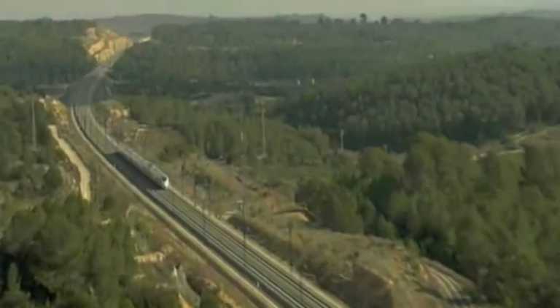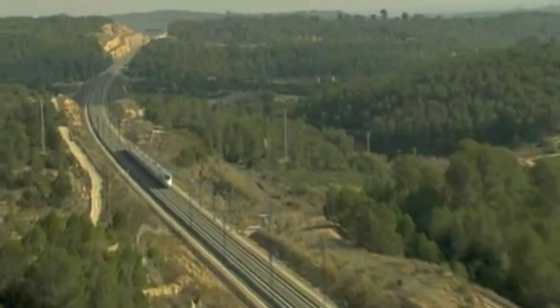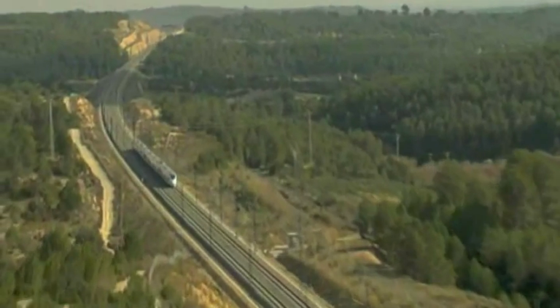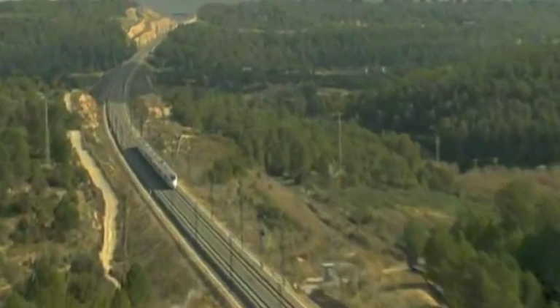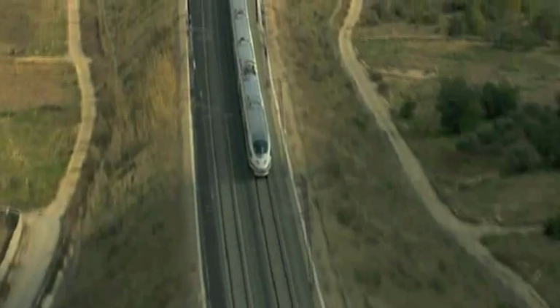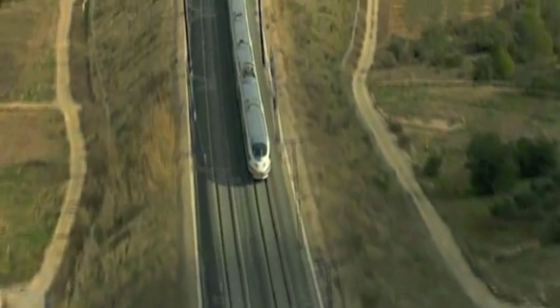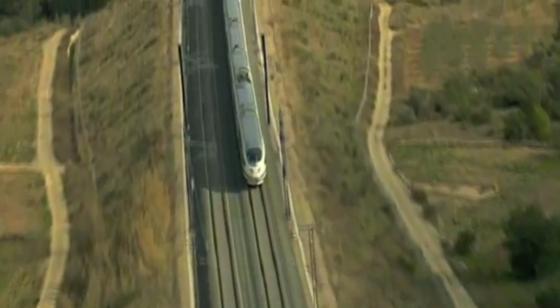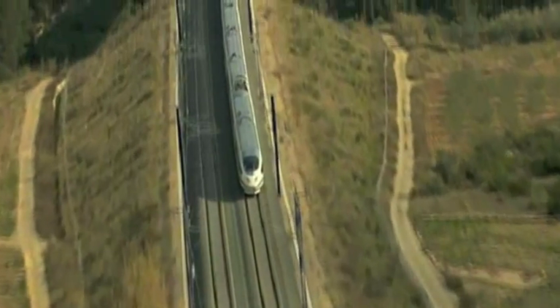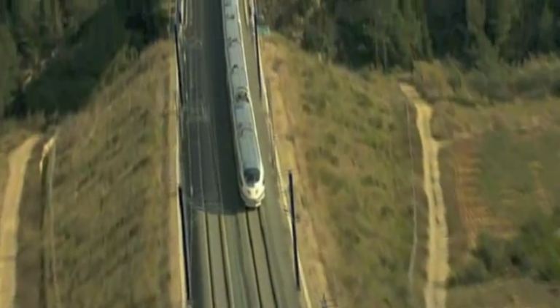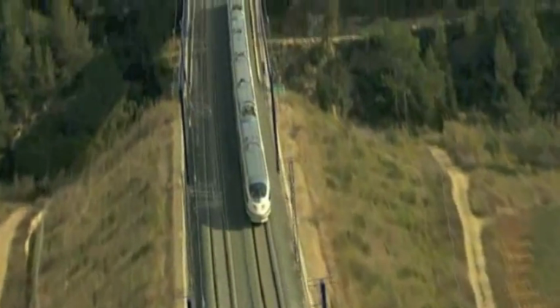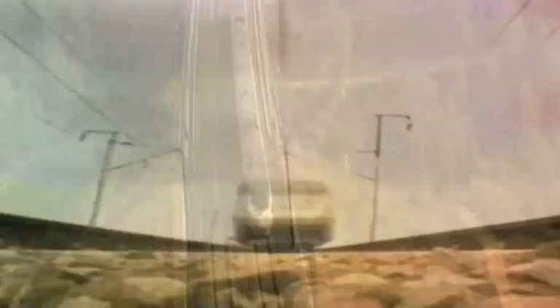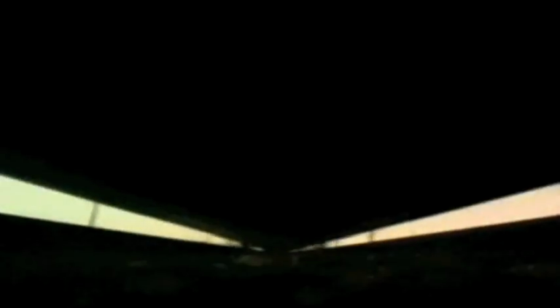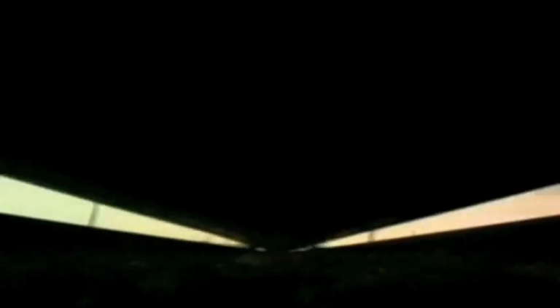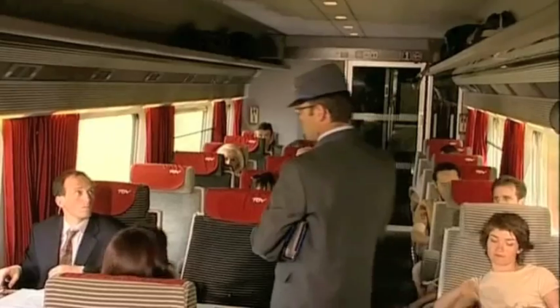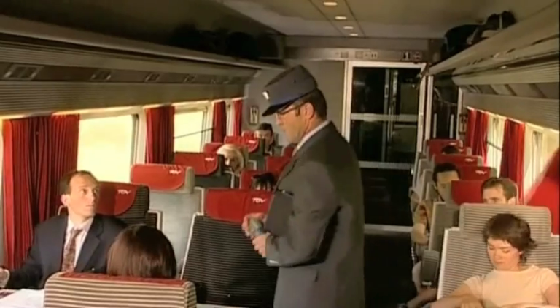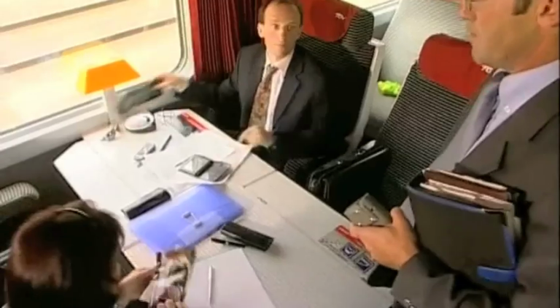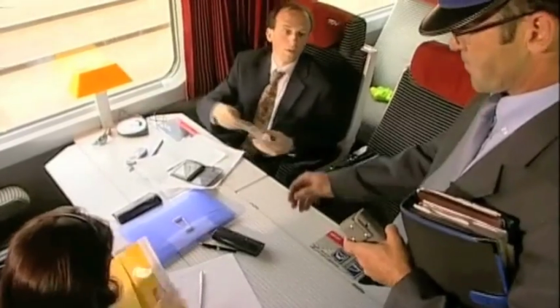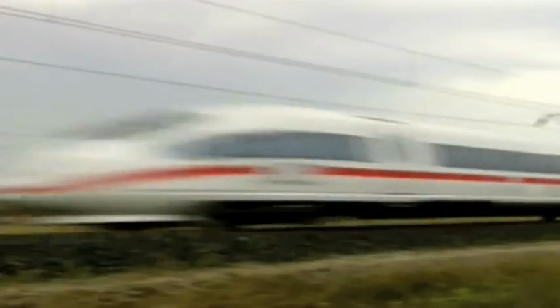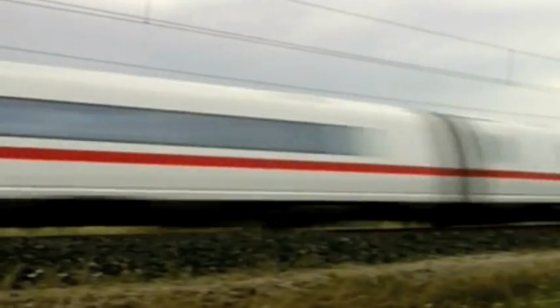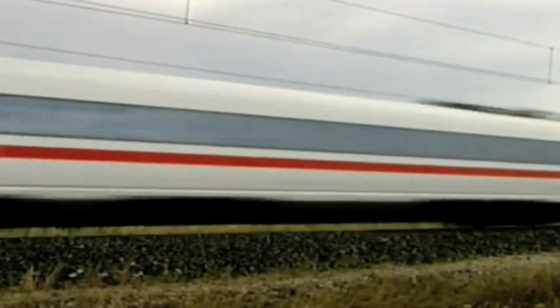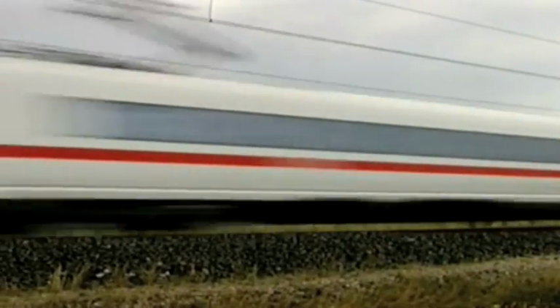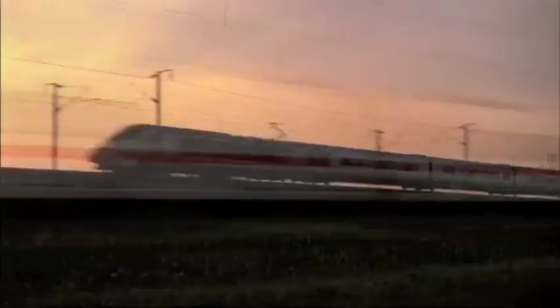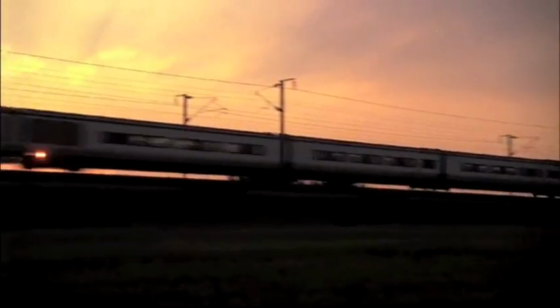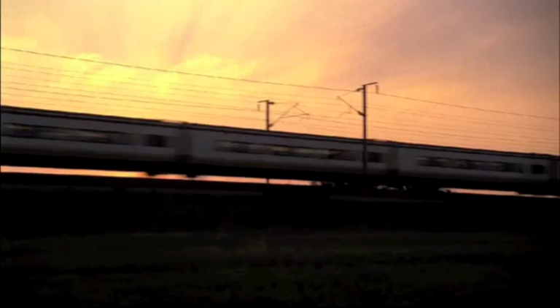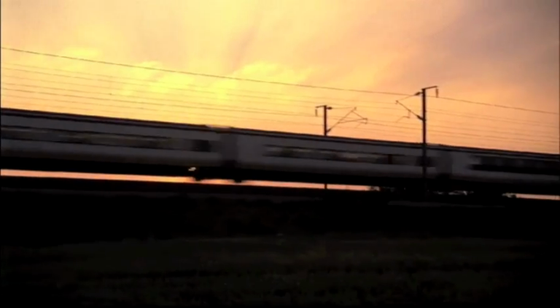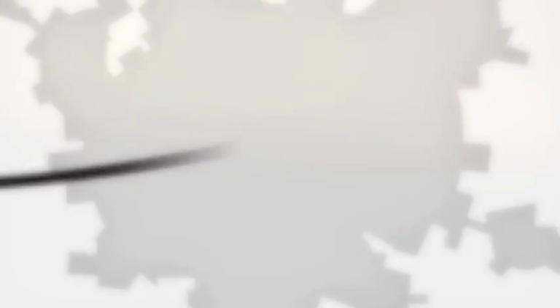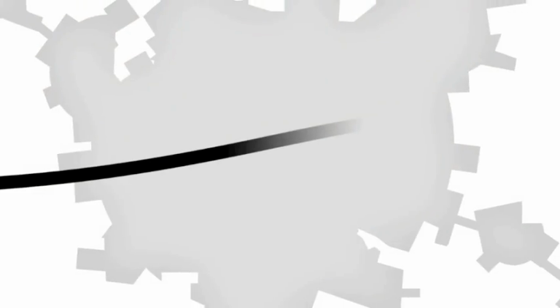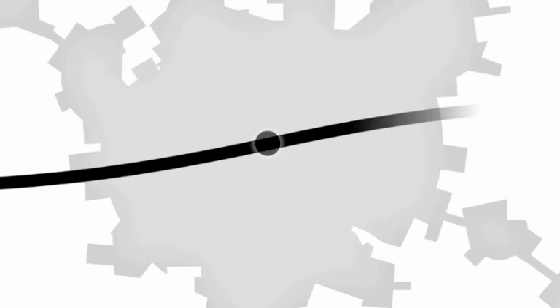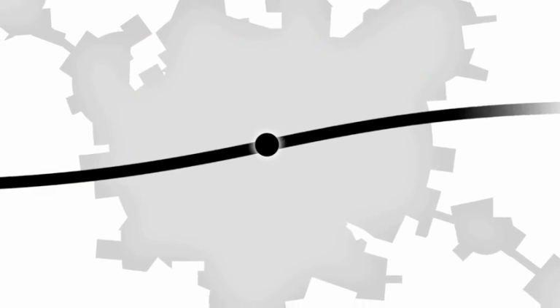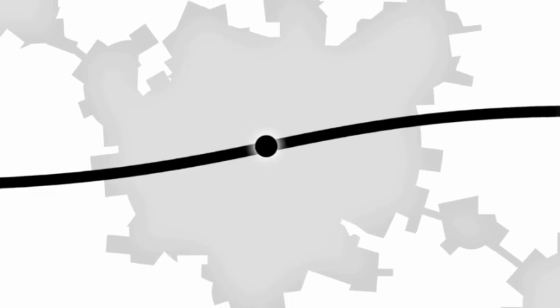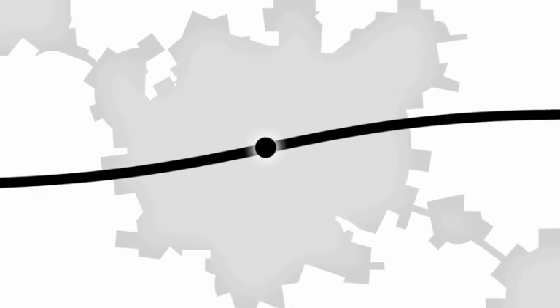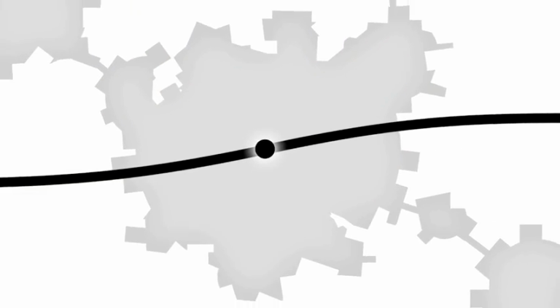High-speed rail has become an increasingly attractive form of transit, offering intercity travel that is faster, more convenient, and more environmentally friendly than driving or flying. But how do you get to the high-speed rail station?